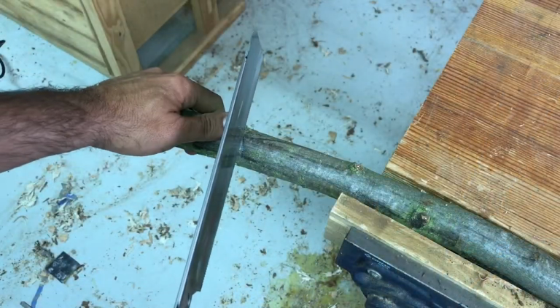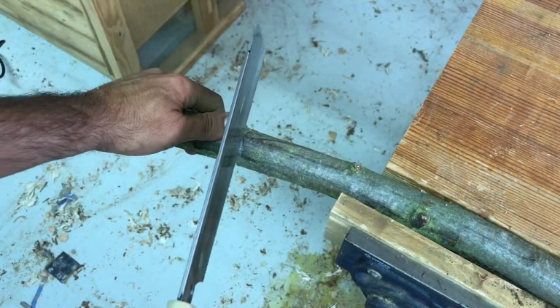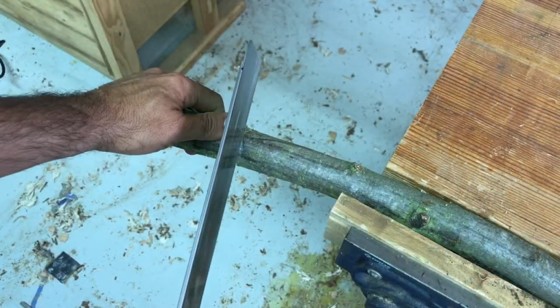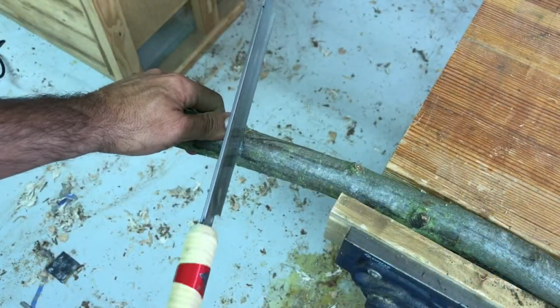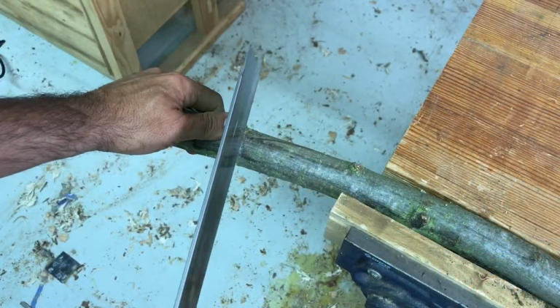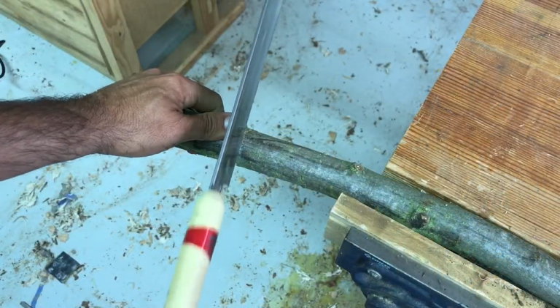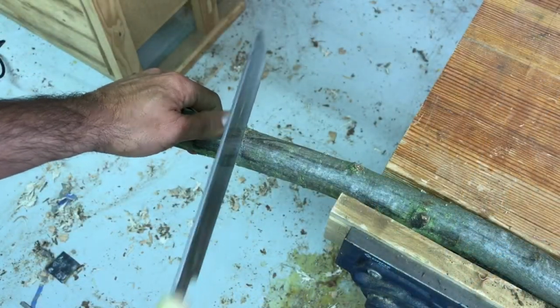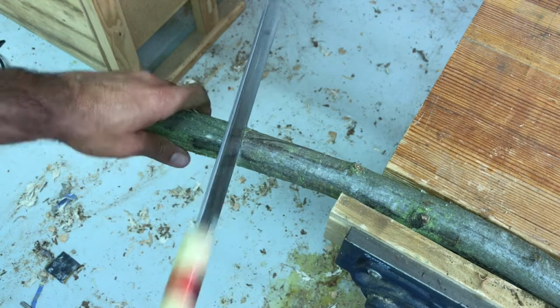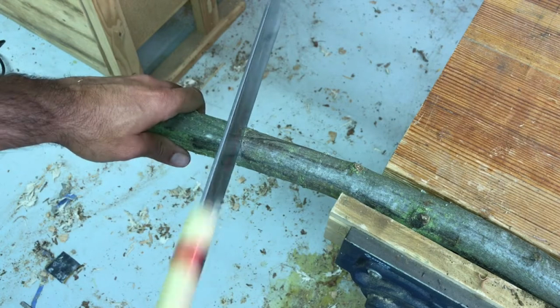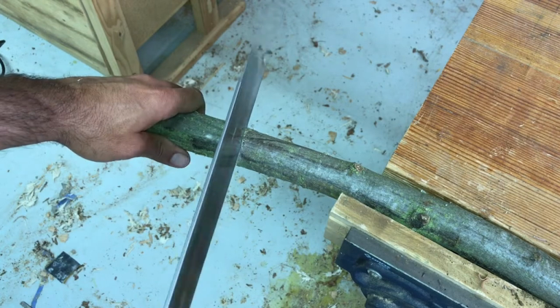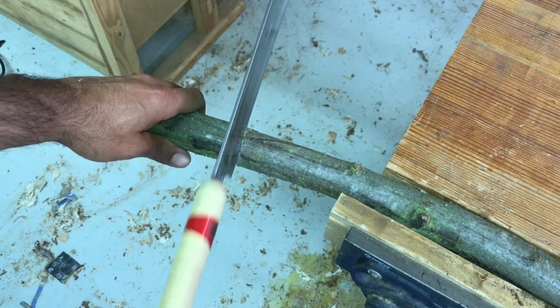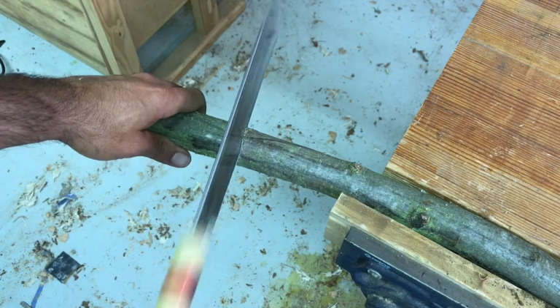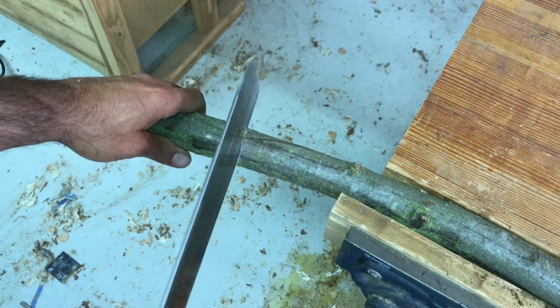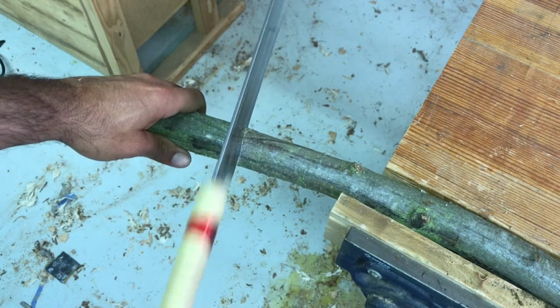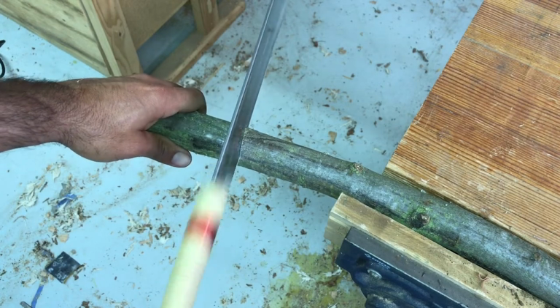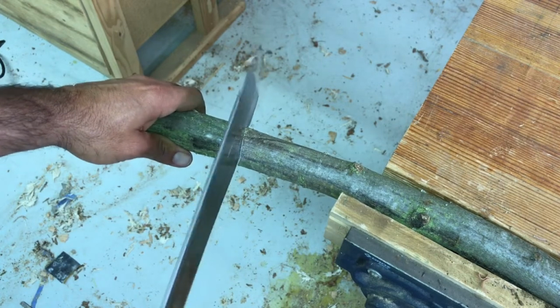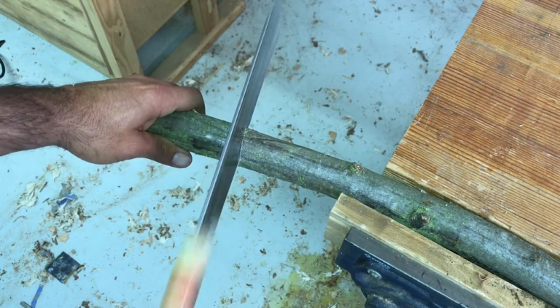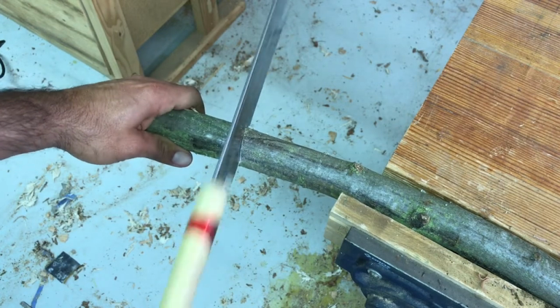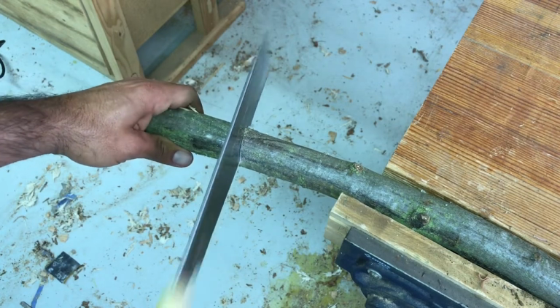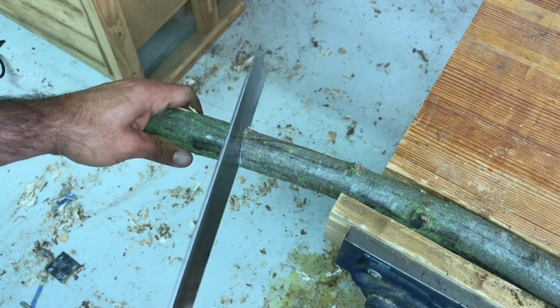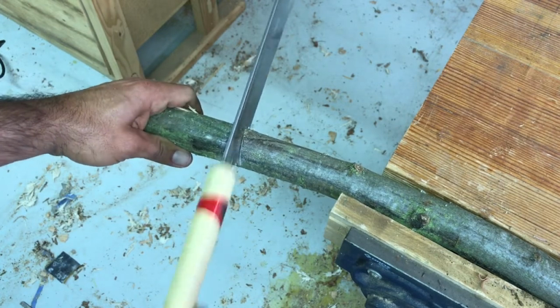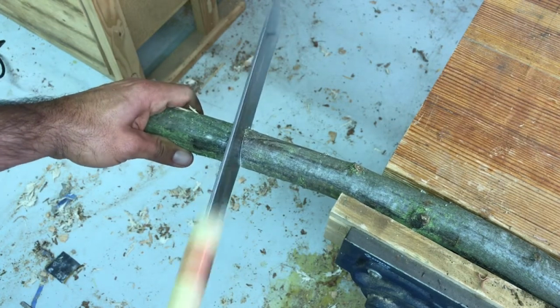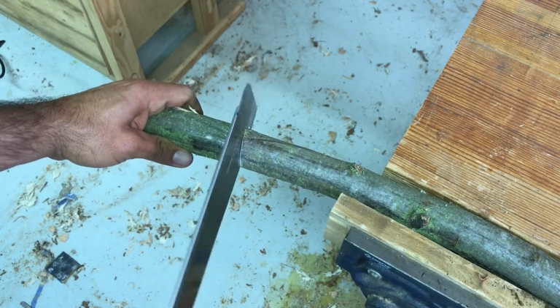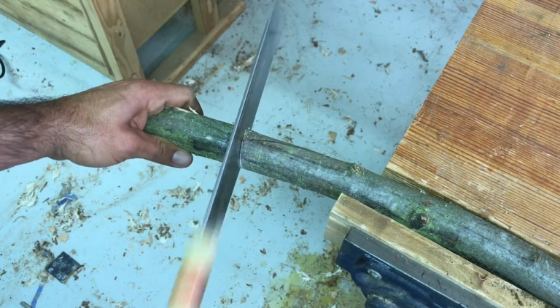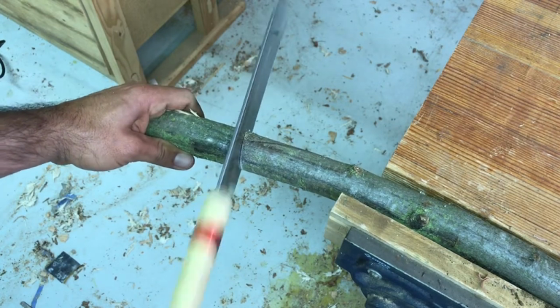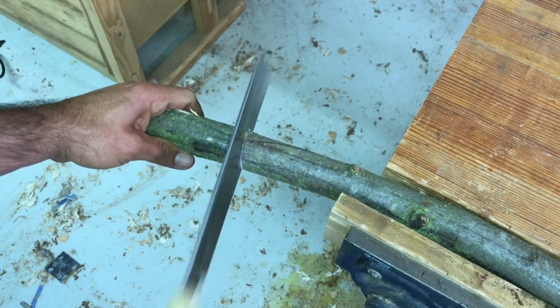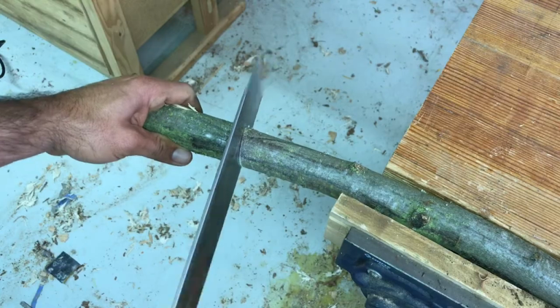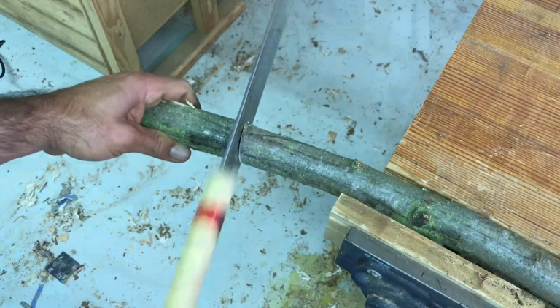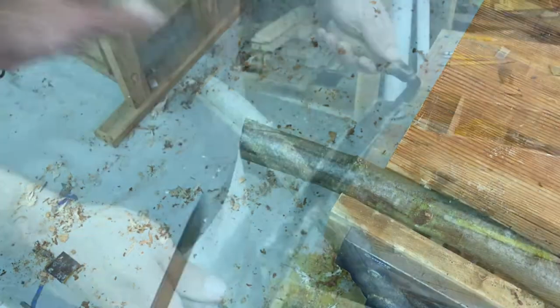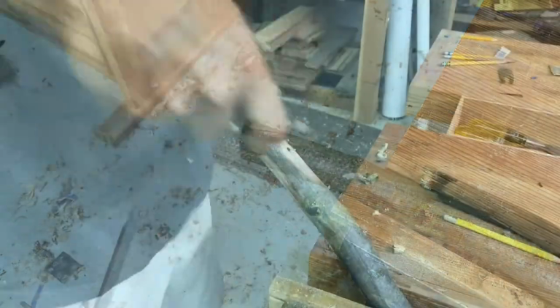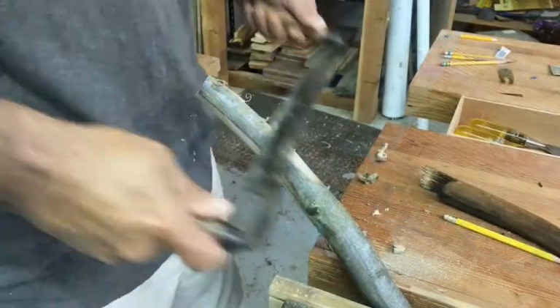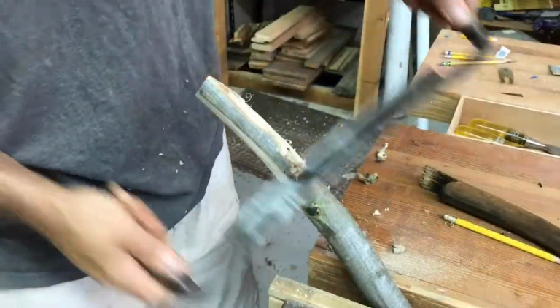My original plan was to use a natural bend in the stick as a way of lining up the shovel. As you'll see in a minute, it didn't turn out quite right.